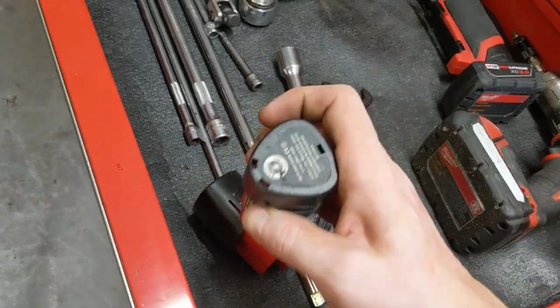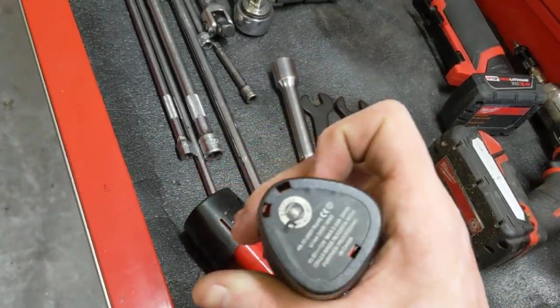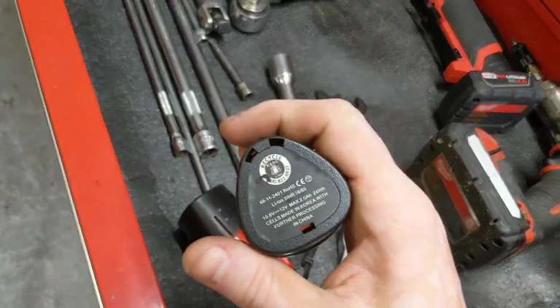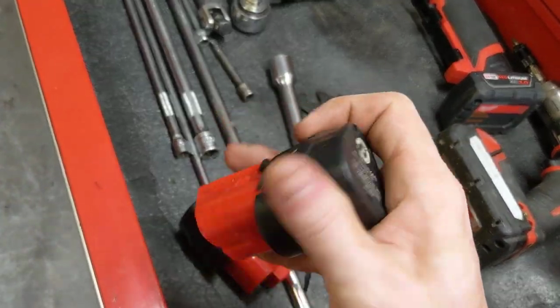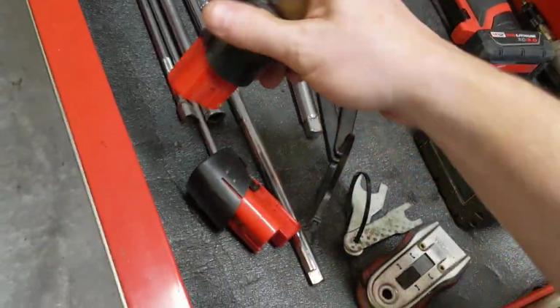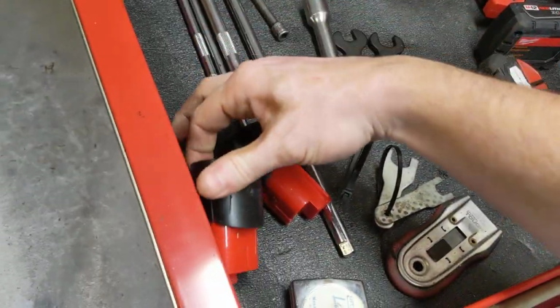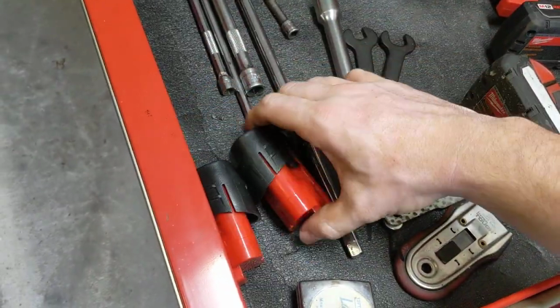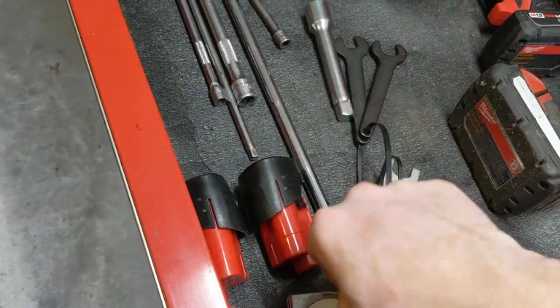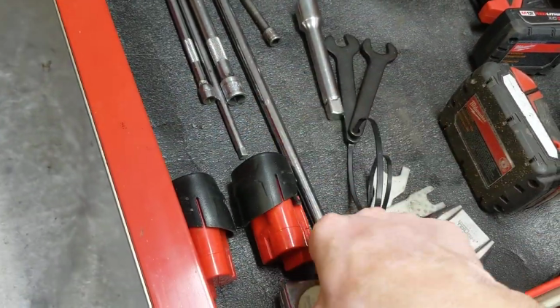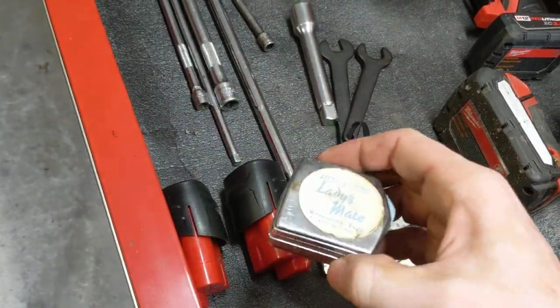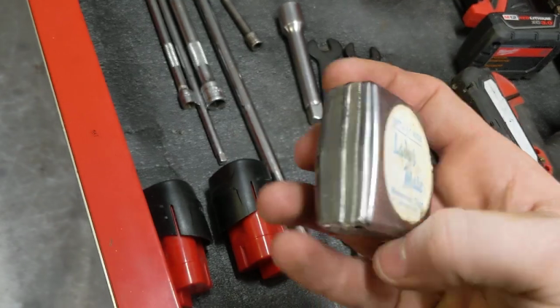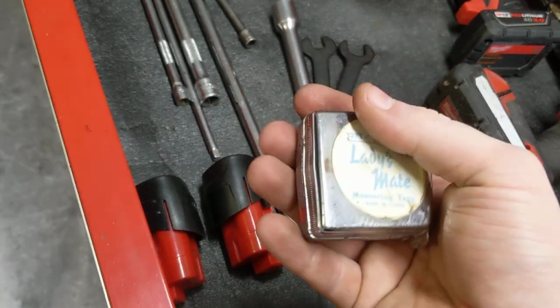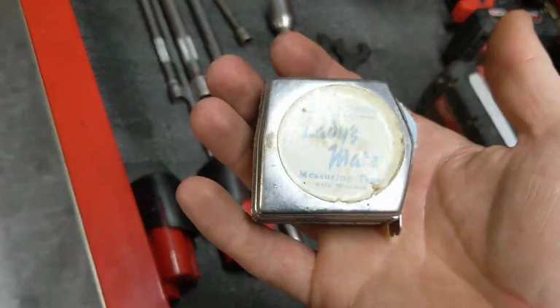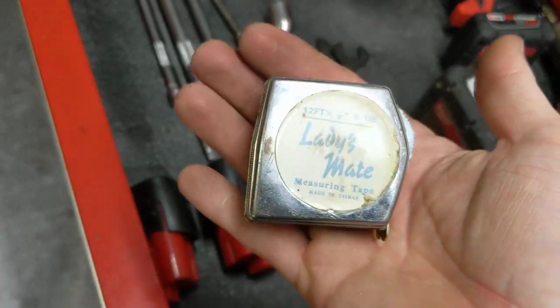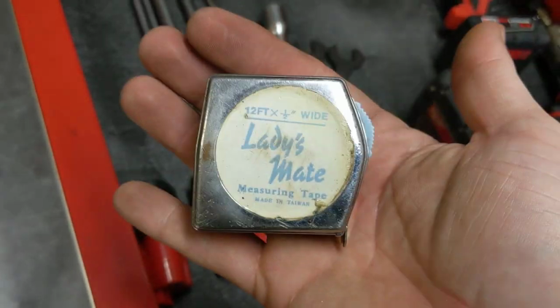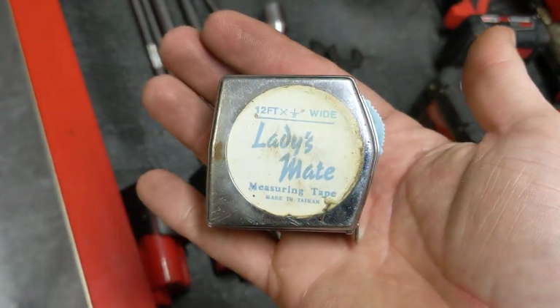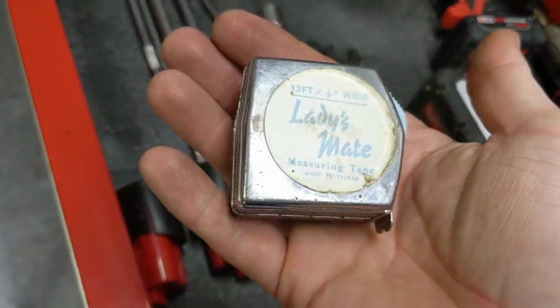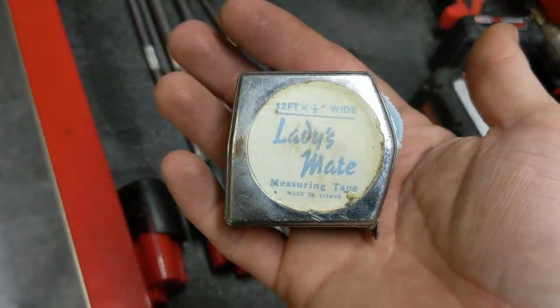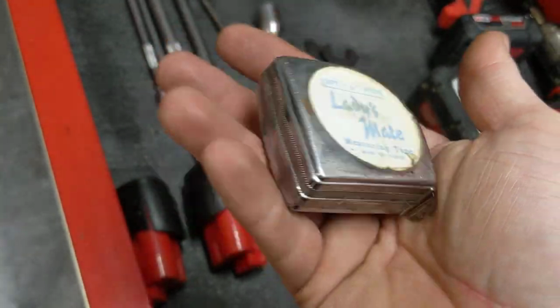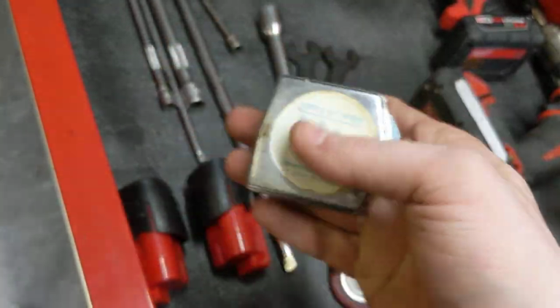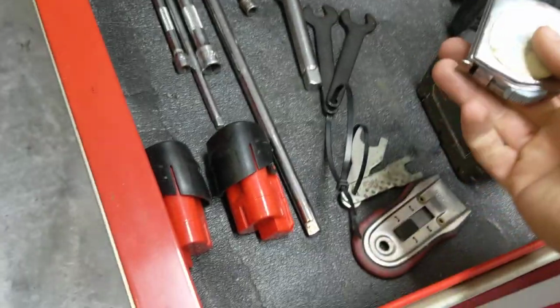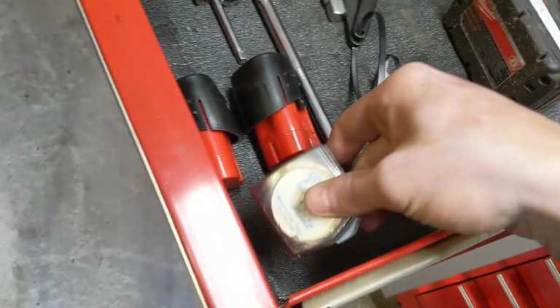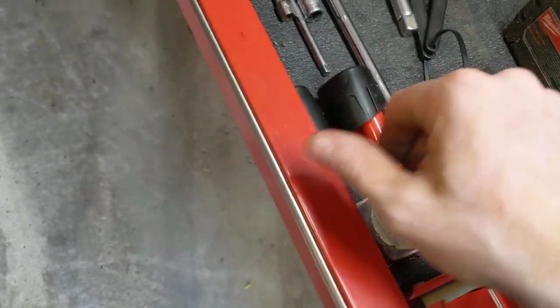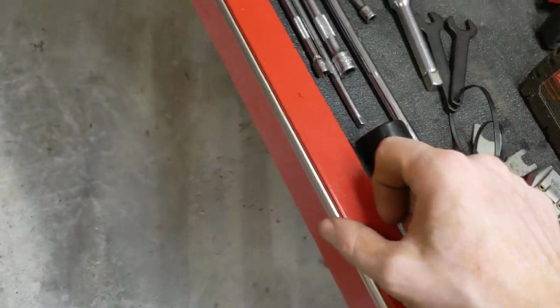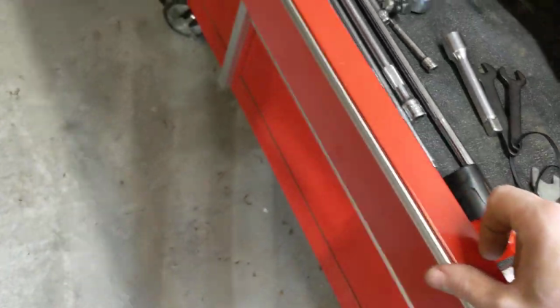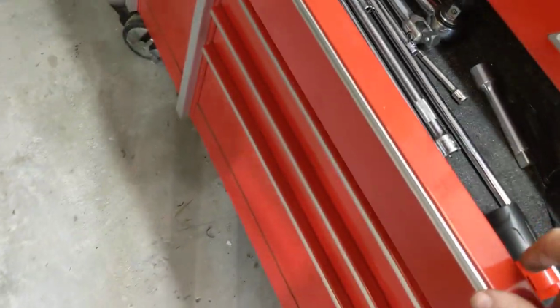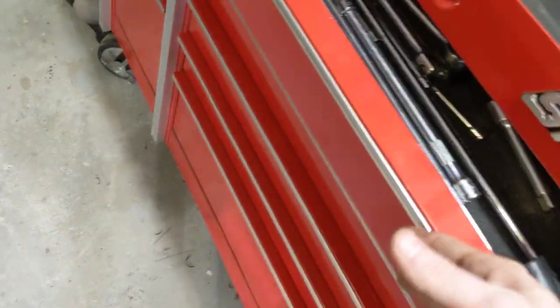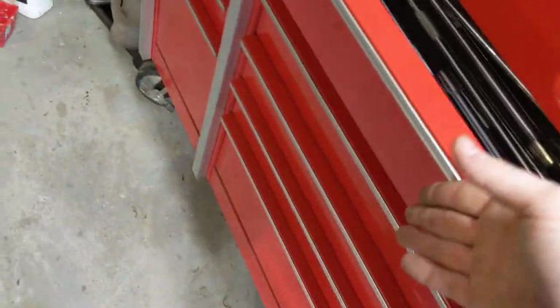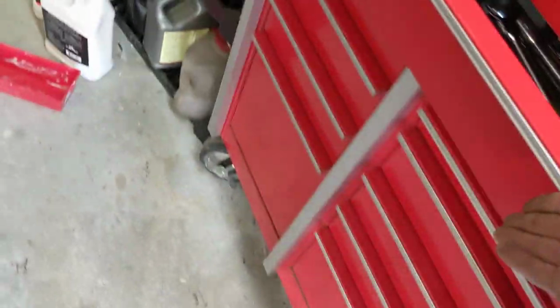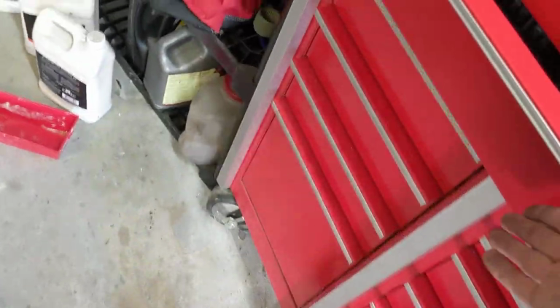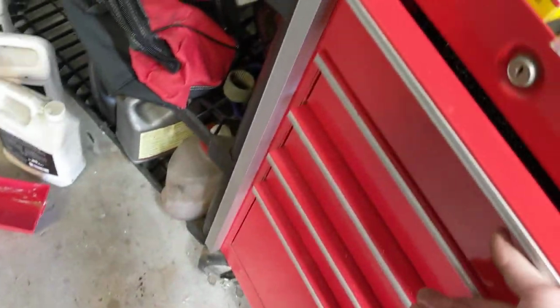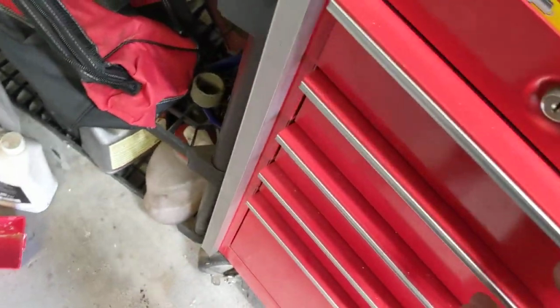Some bootleg Milwaukee batteries. This is my old tape measure that I give to people when they ask if I have a tape measure. It's a joke, kind of.